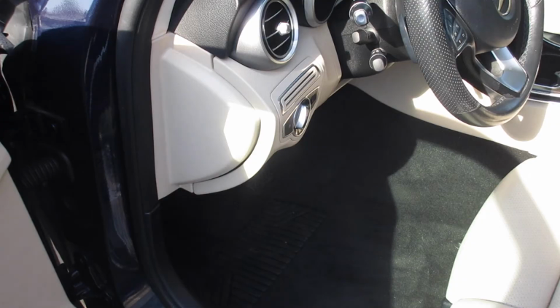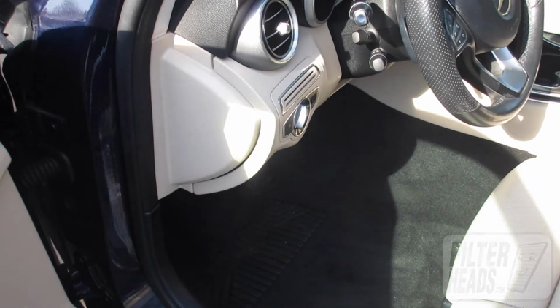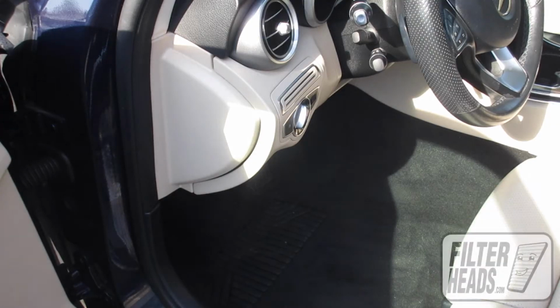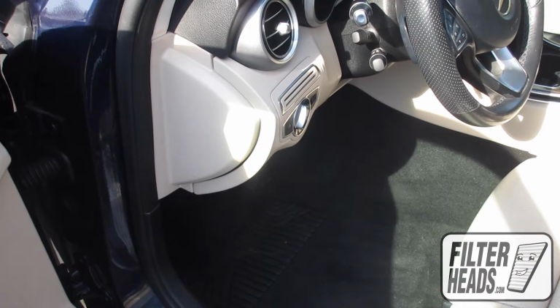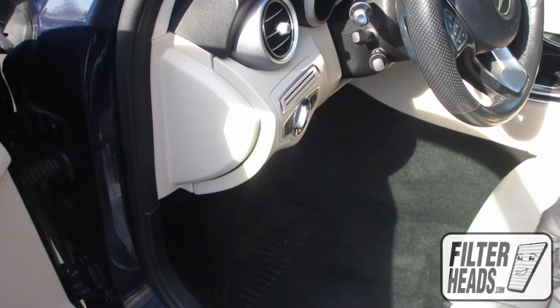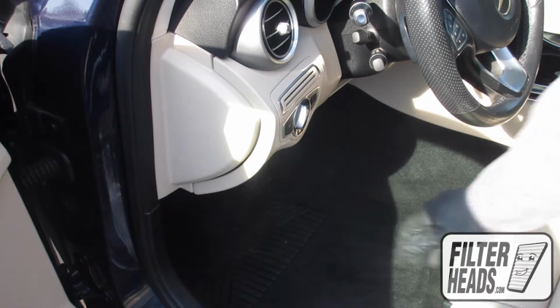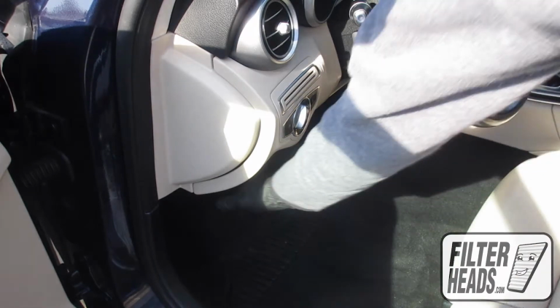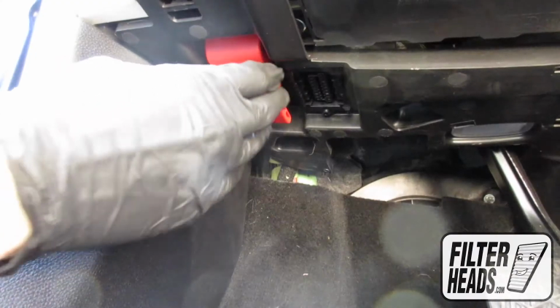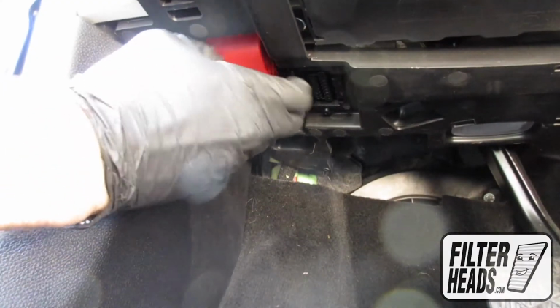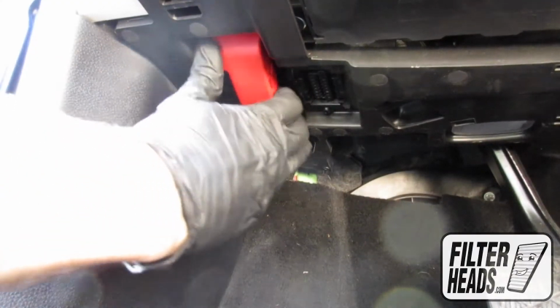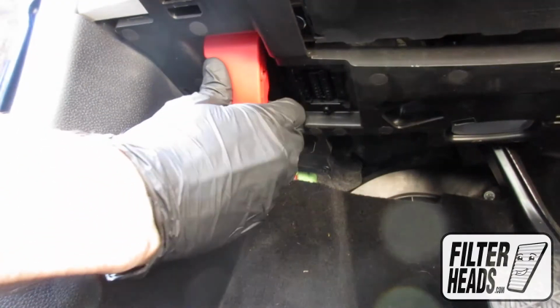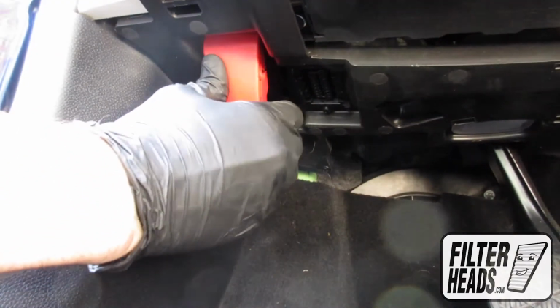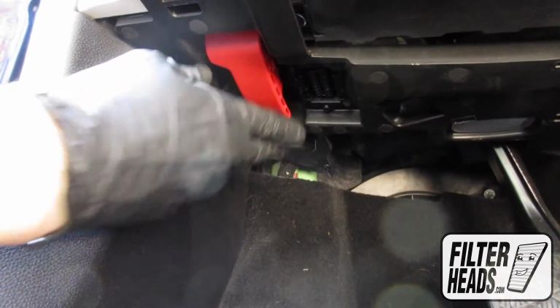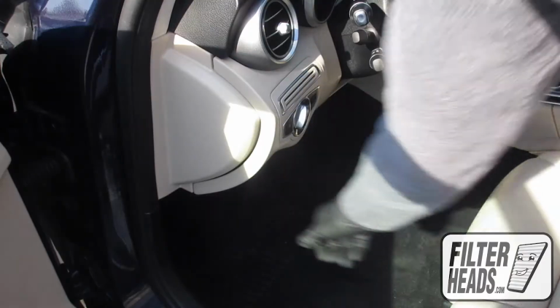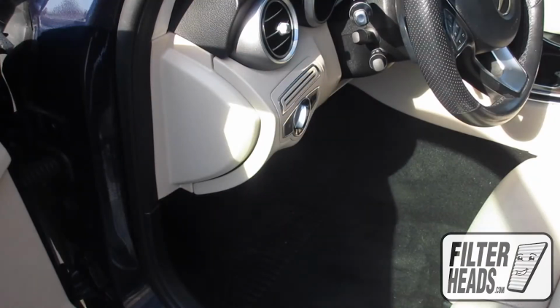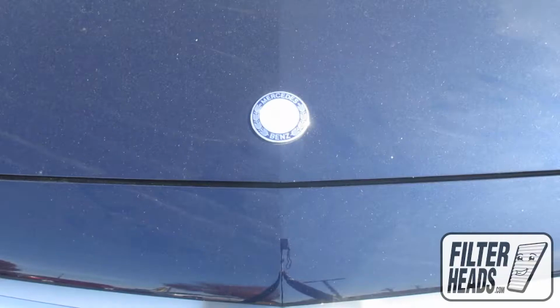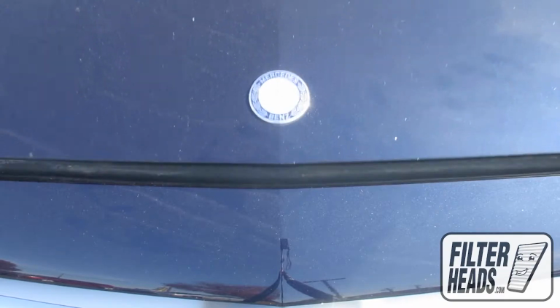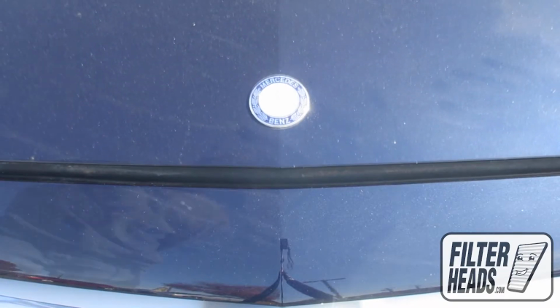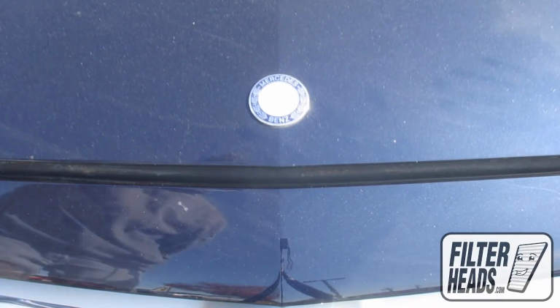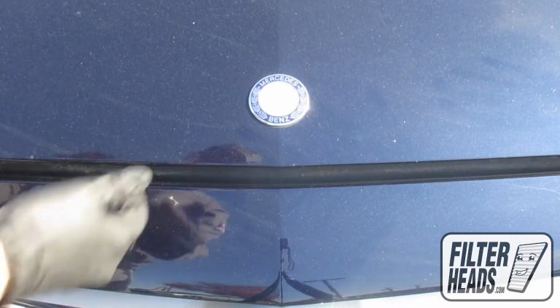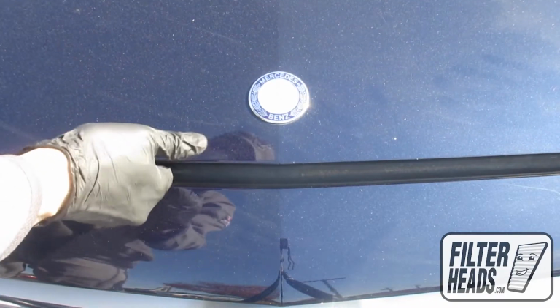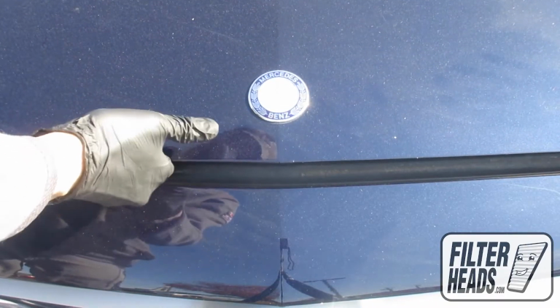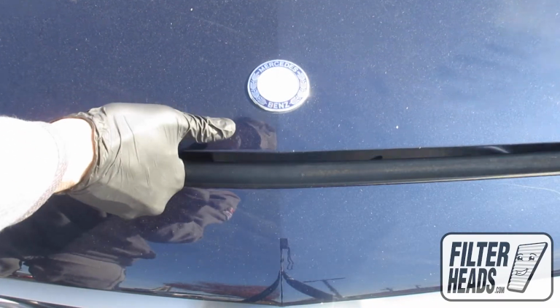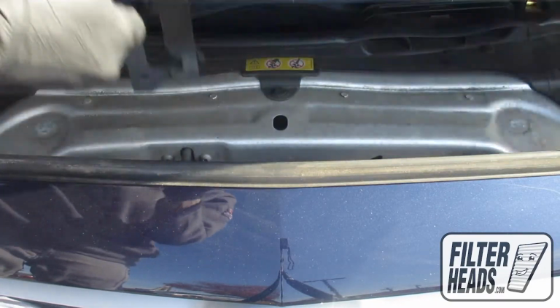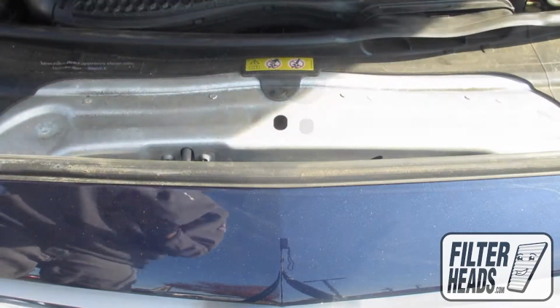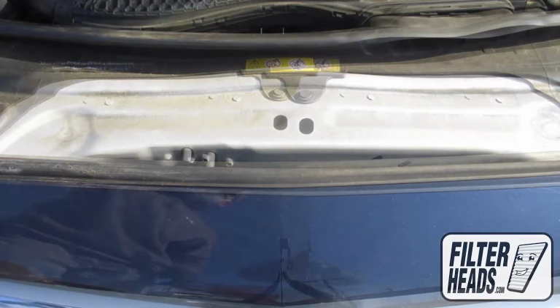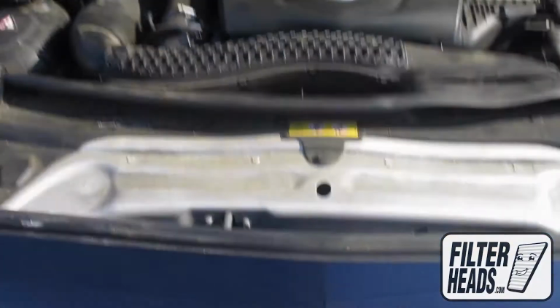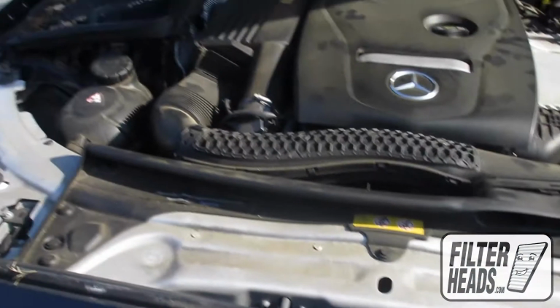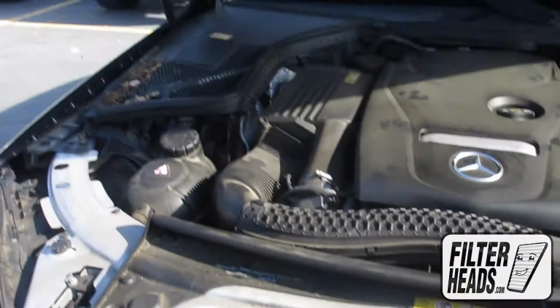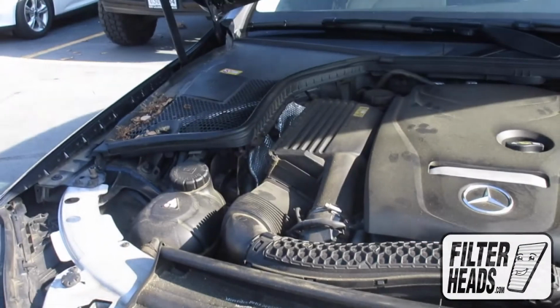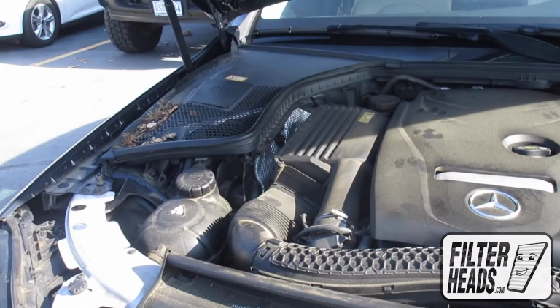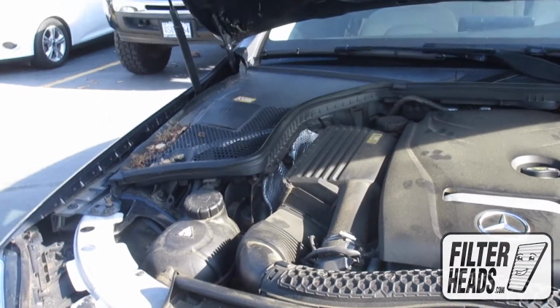To access the cabin air filter, first open the hood. The cabin air filter is located here.